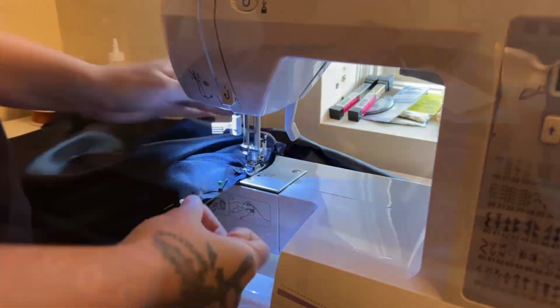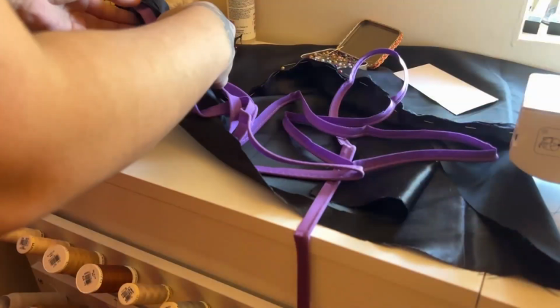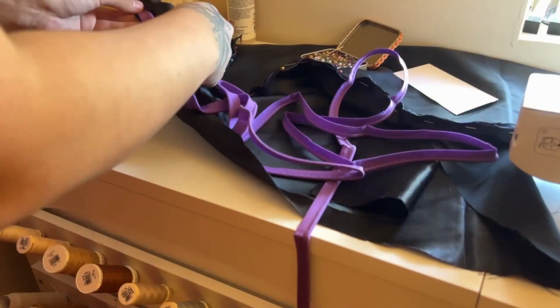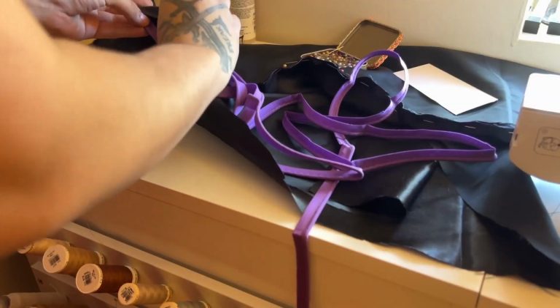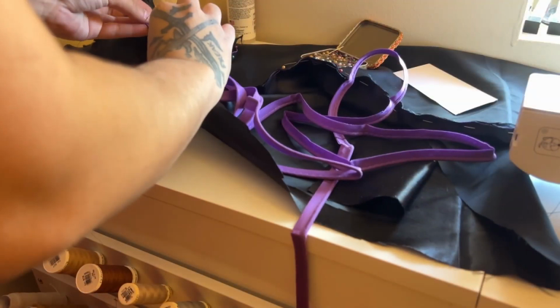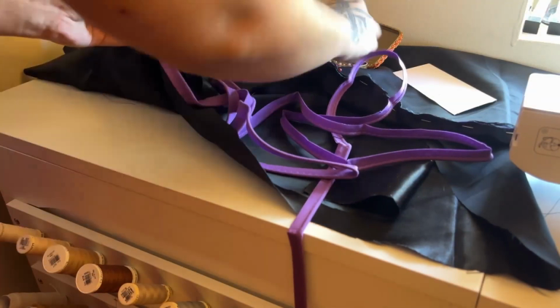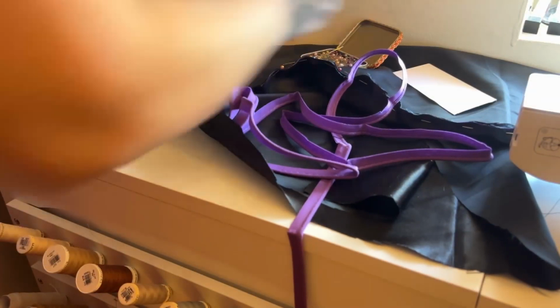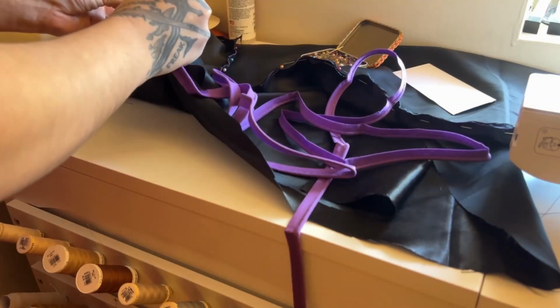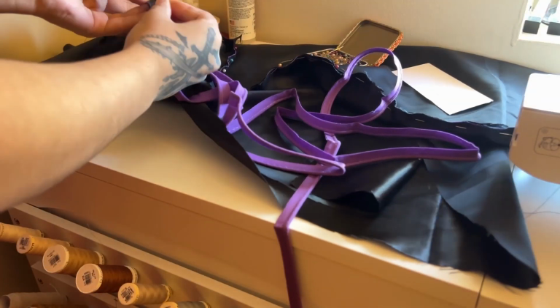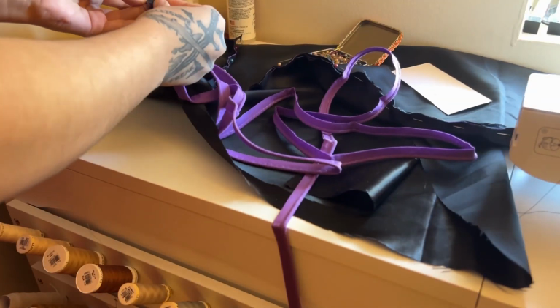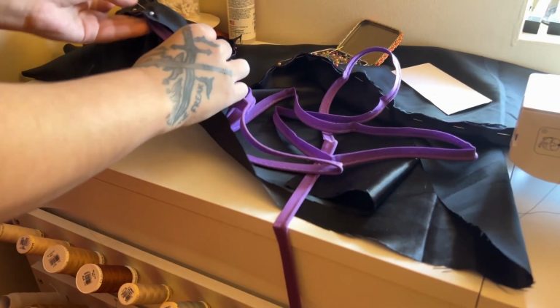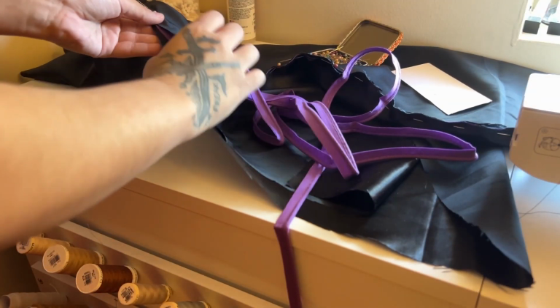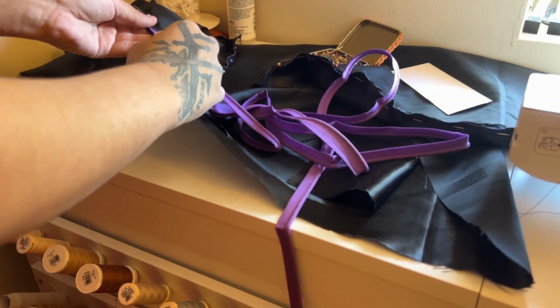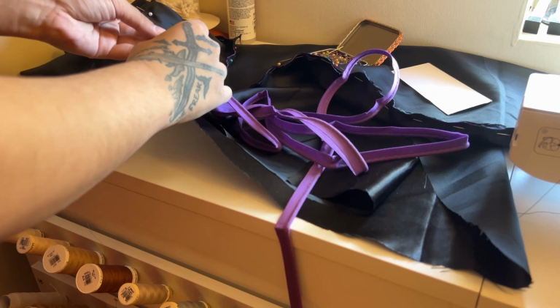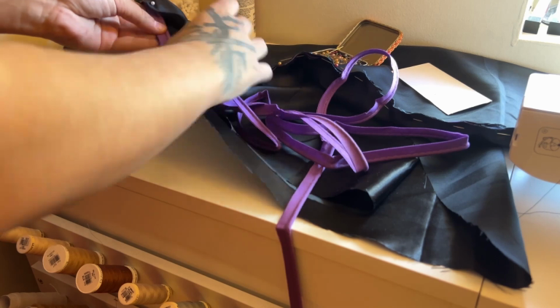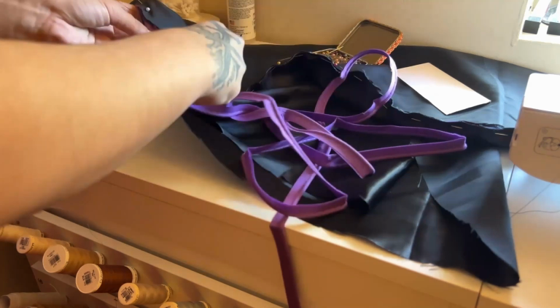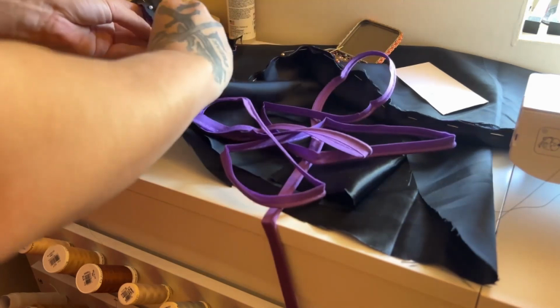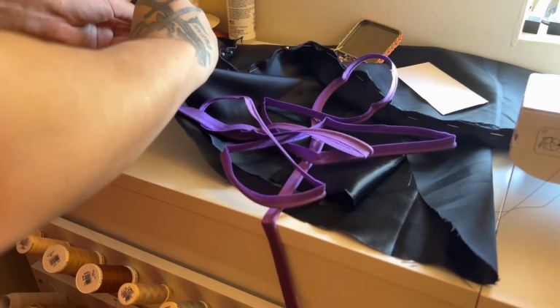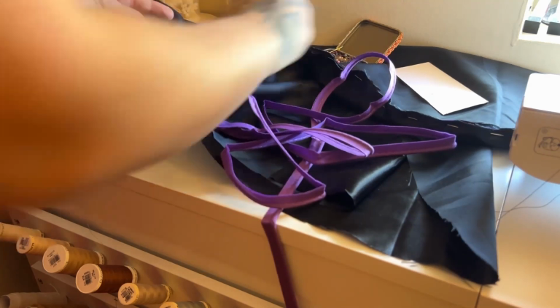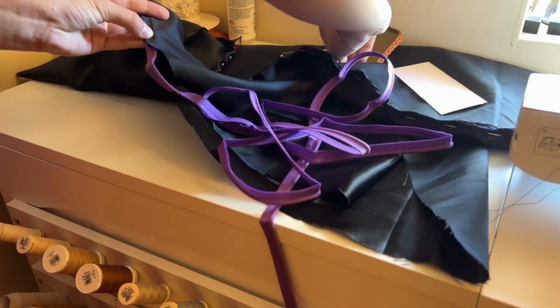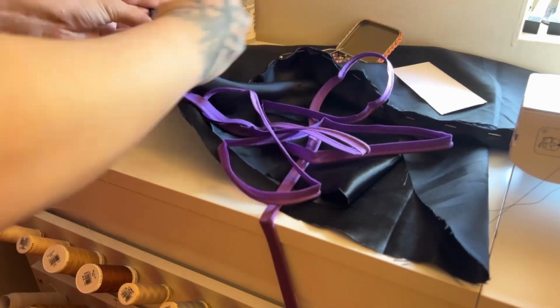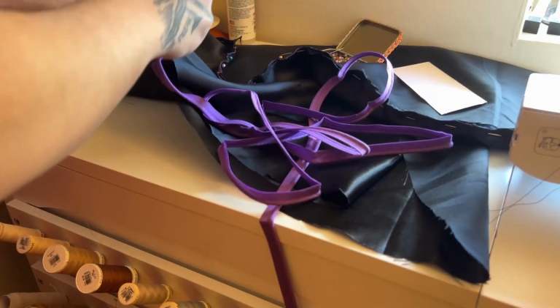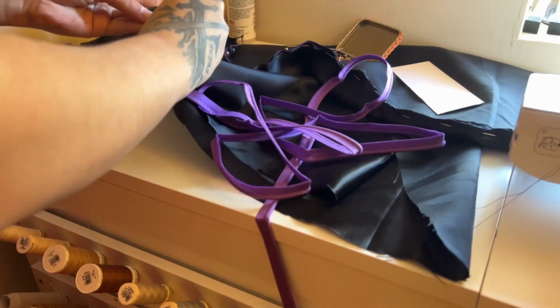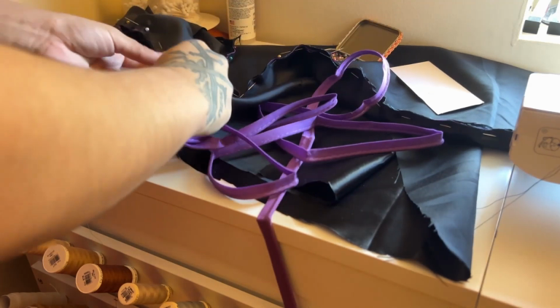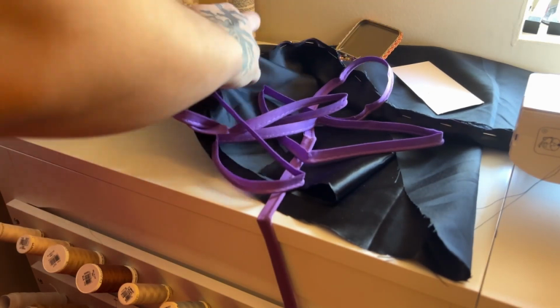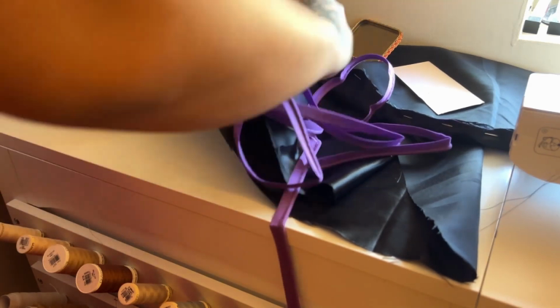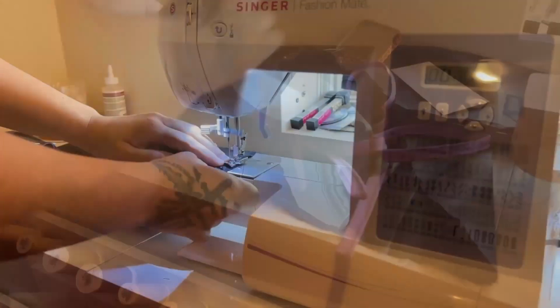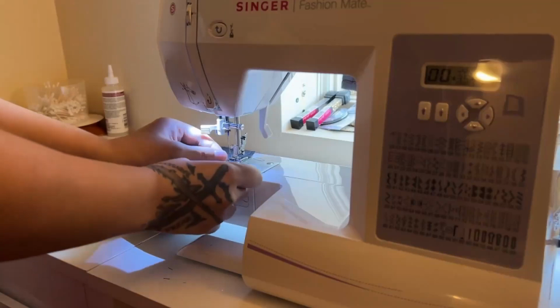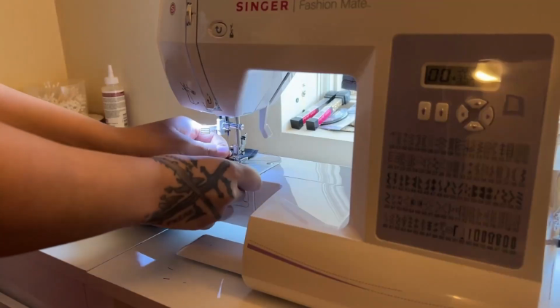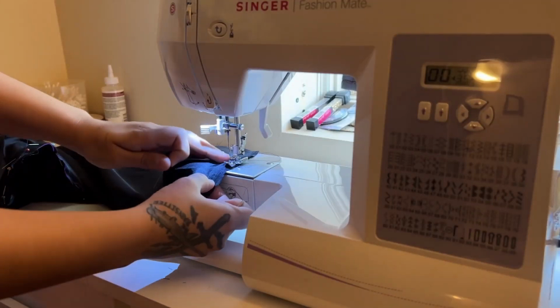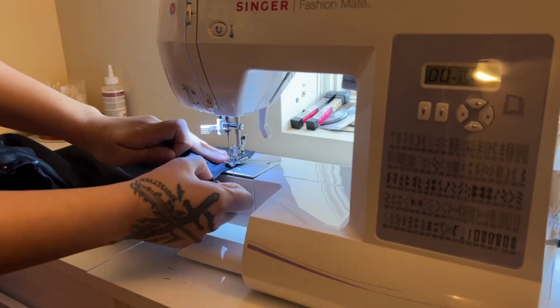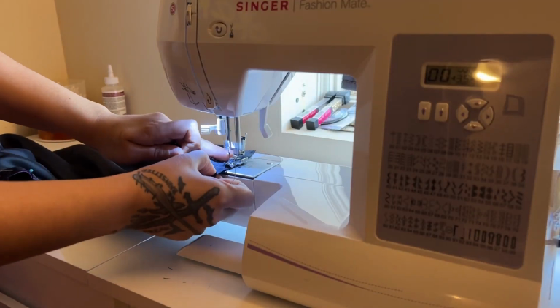When sewing the front and back together along the sides, I also used the leftover purple piping from the original cosplay dress, and I put that piping in while I was pinning them all together. Then I went ahead and sewed that.